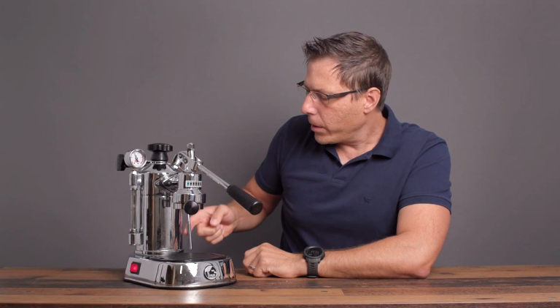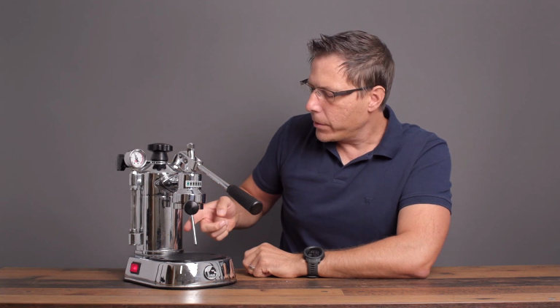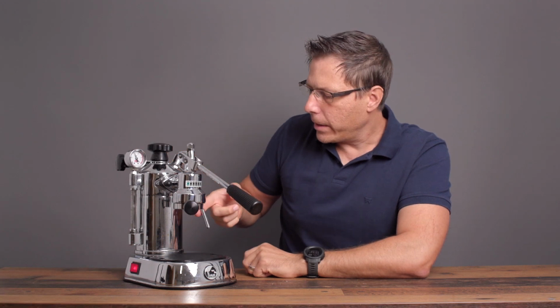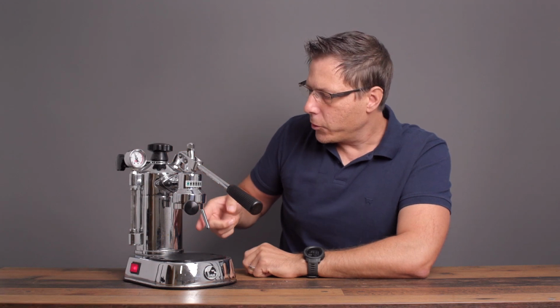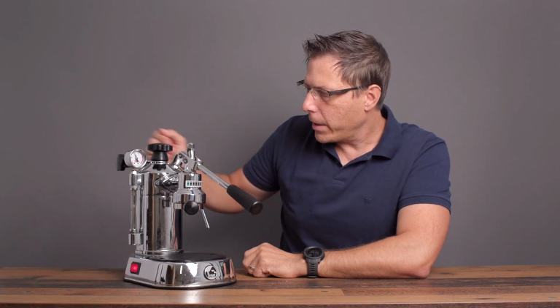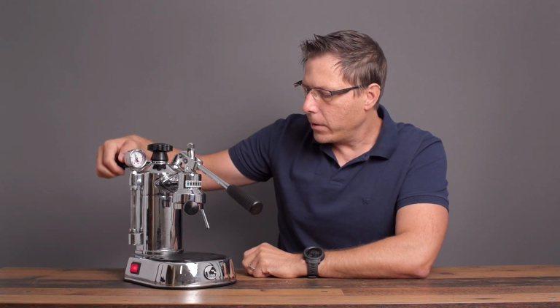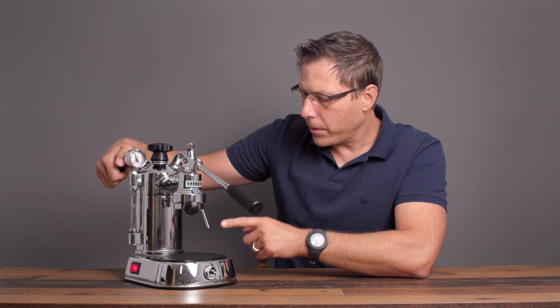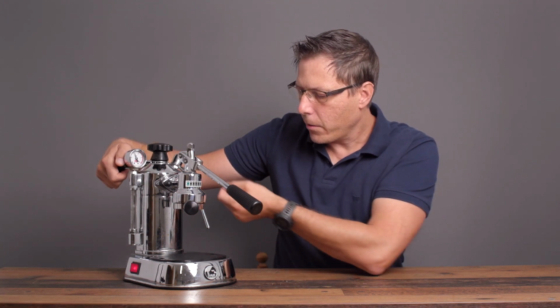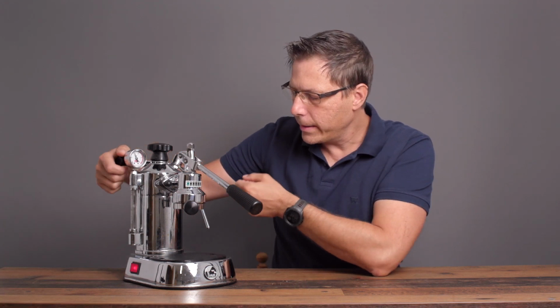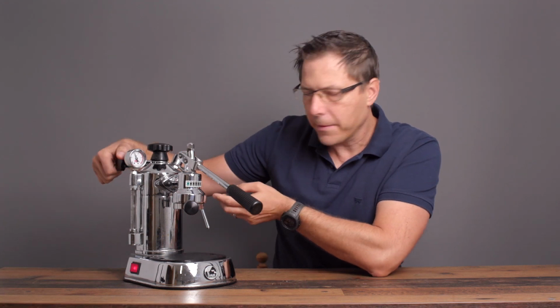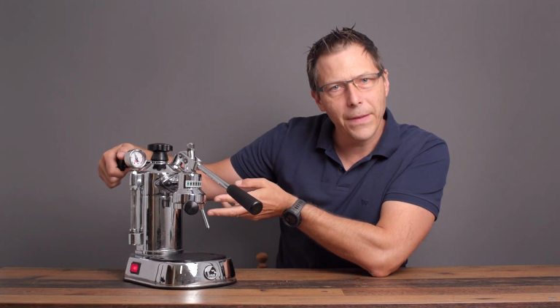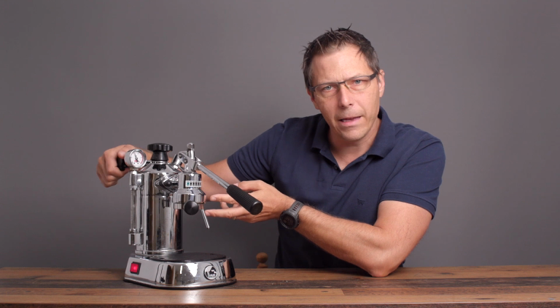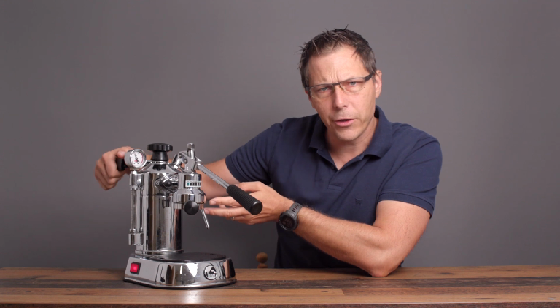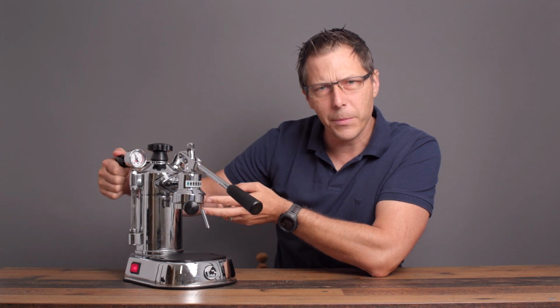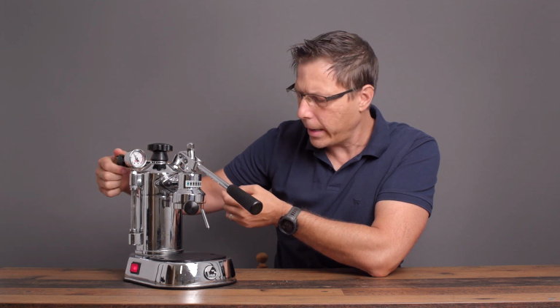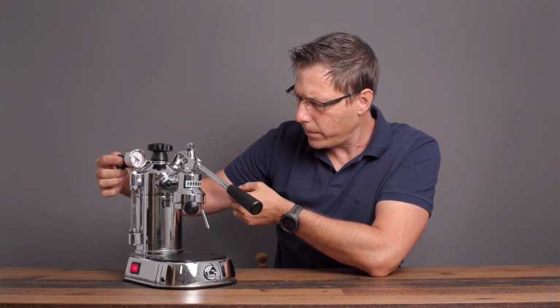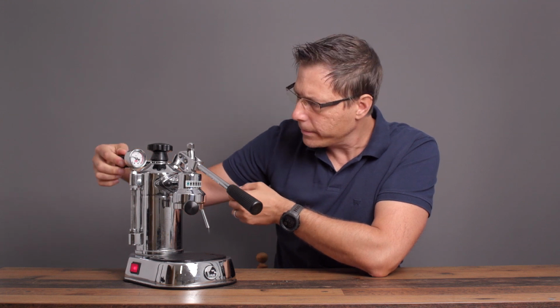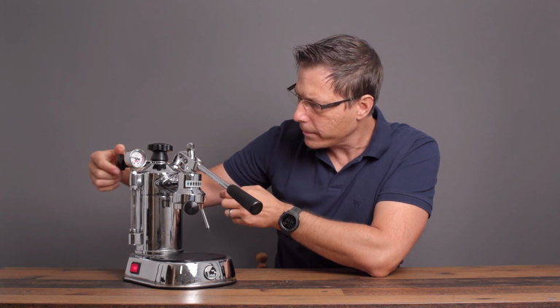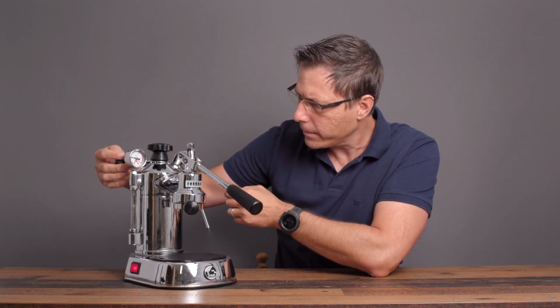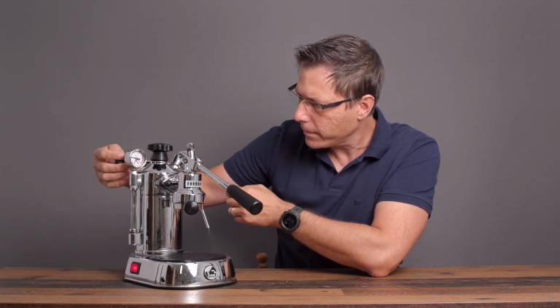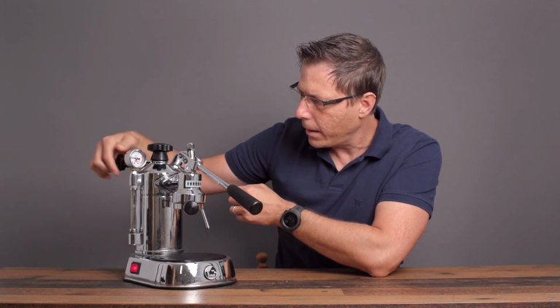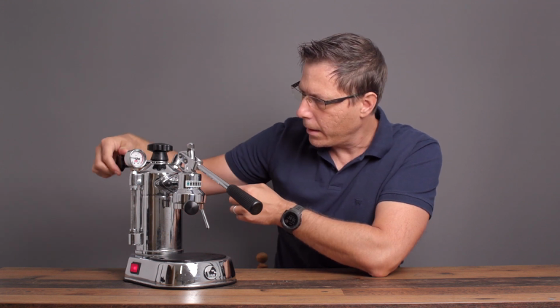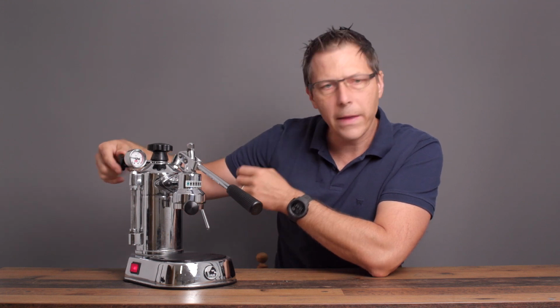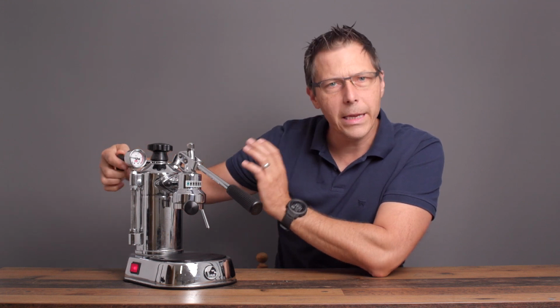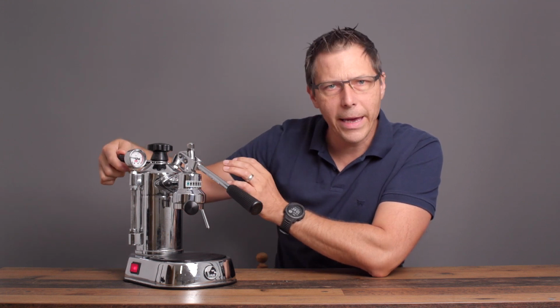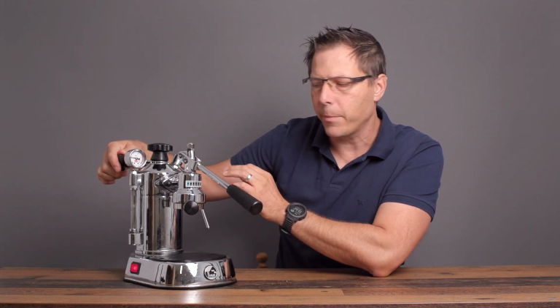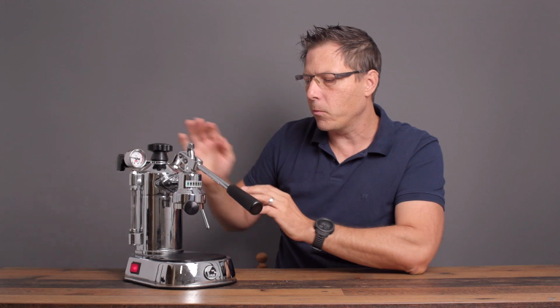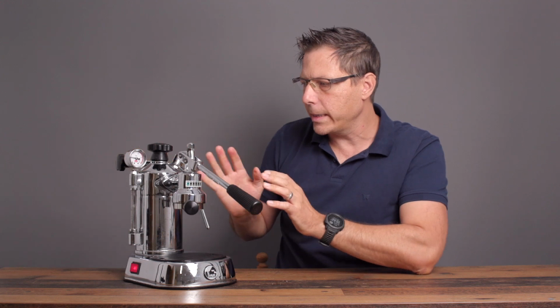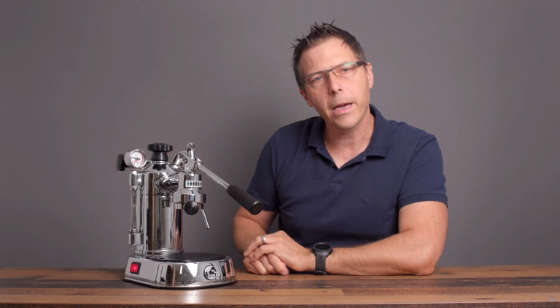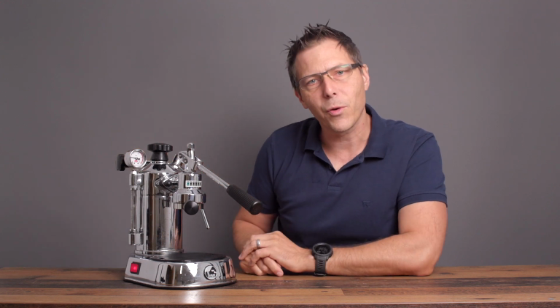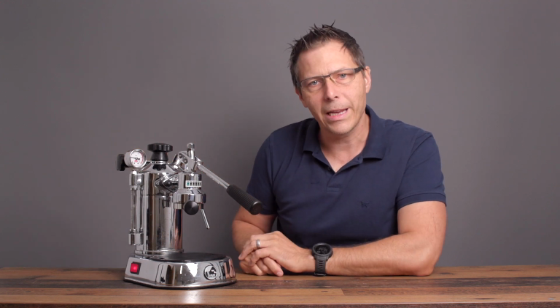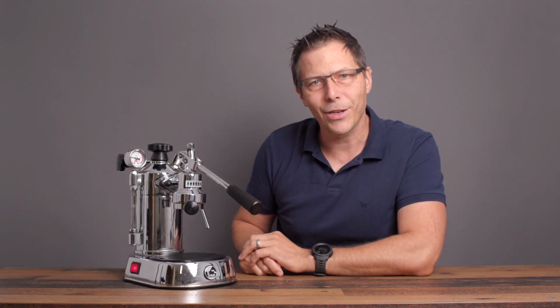When you're first starting up the machine, you do have to release that fake pressure. I'm going to do that now, and then let it heat back up. Once it's heated back up, you're ready to go.